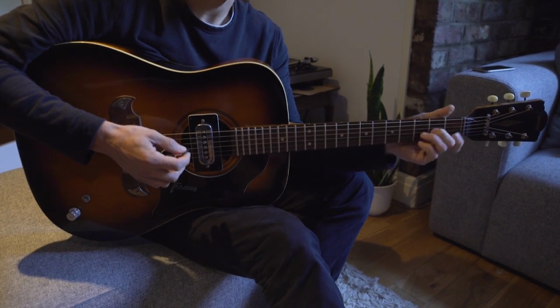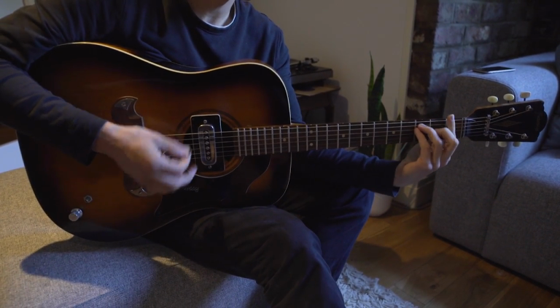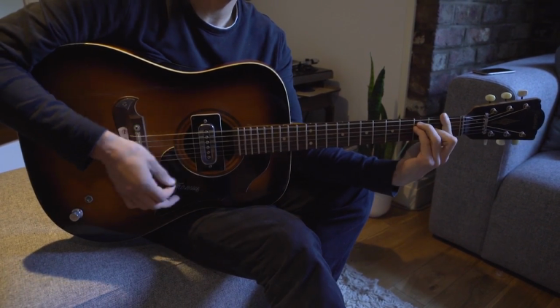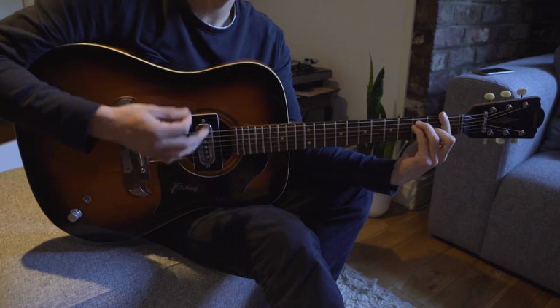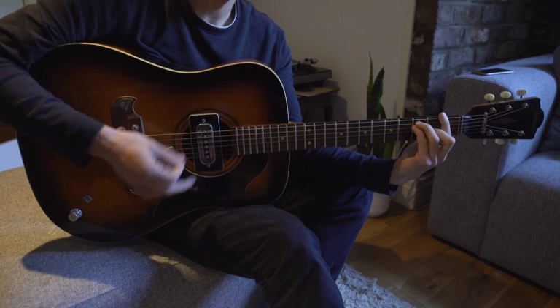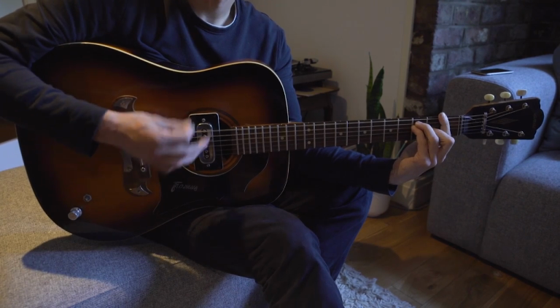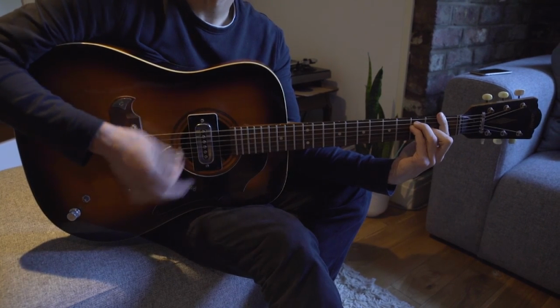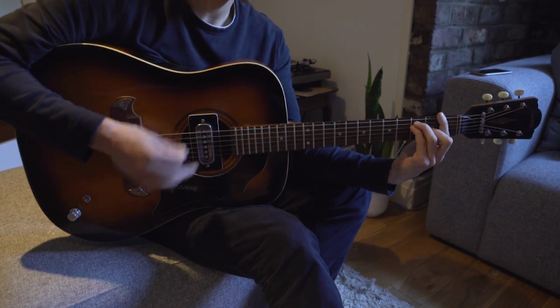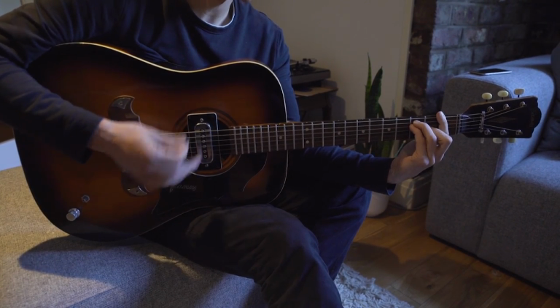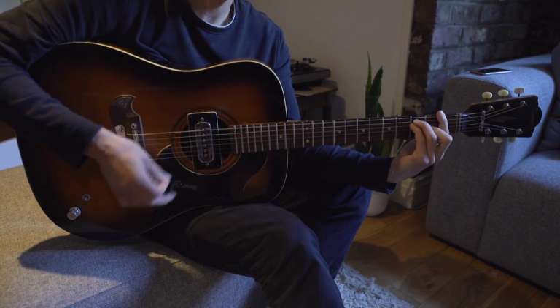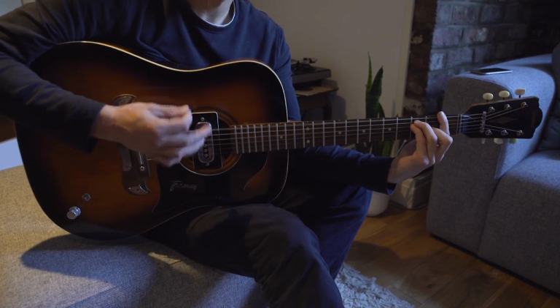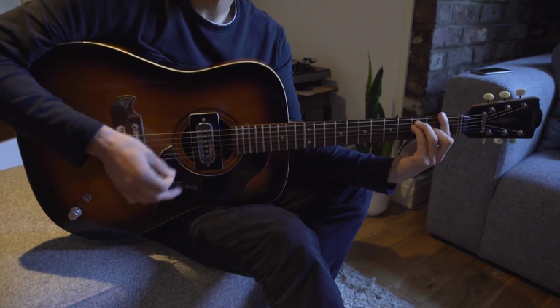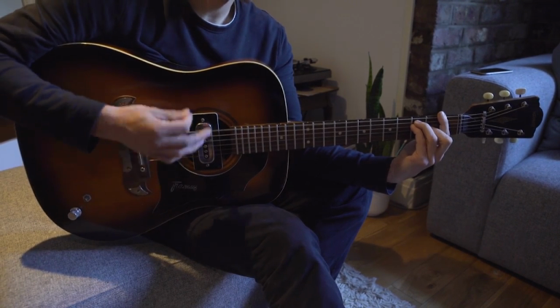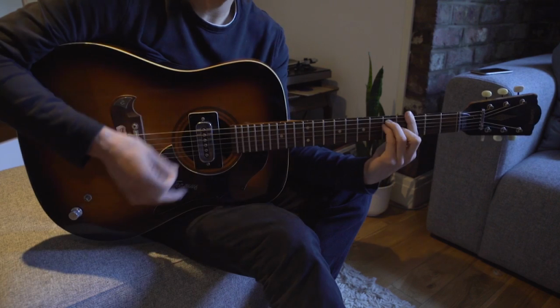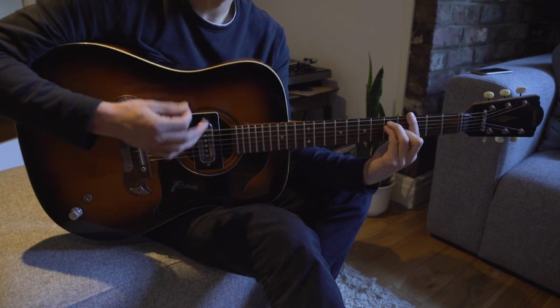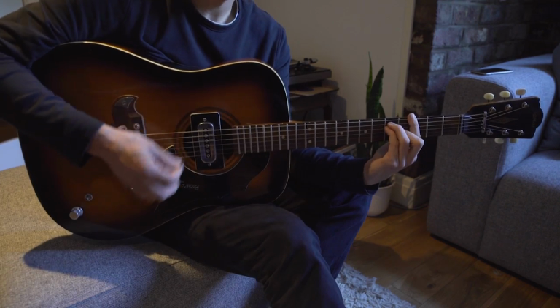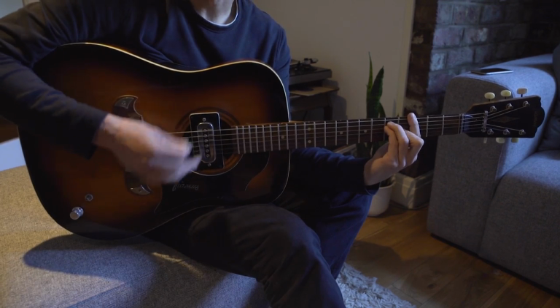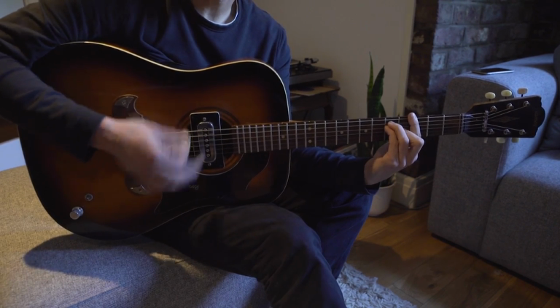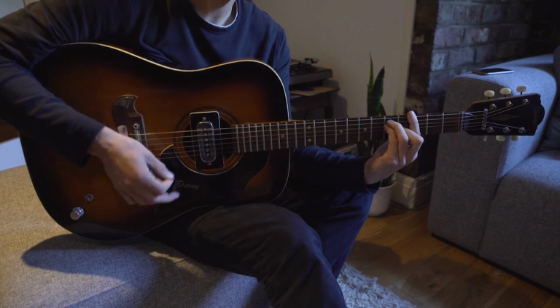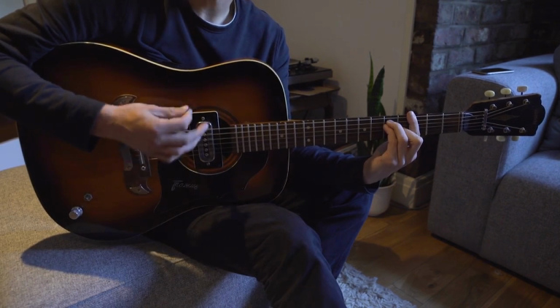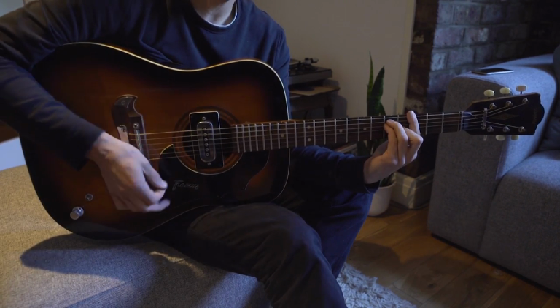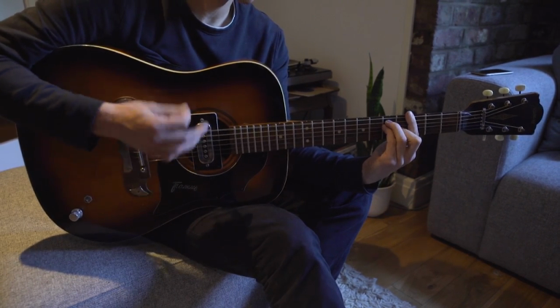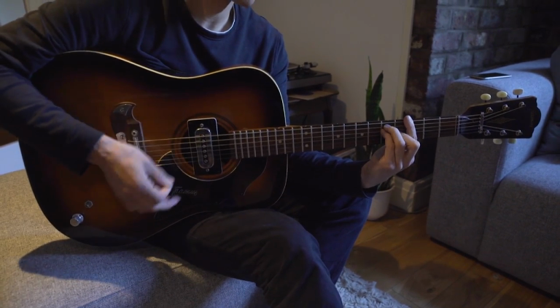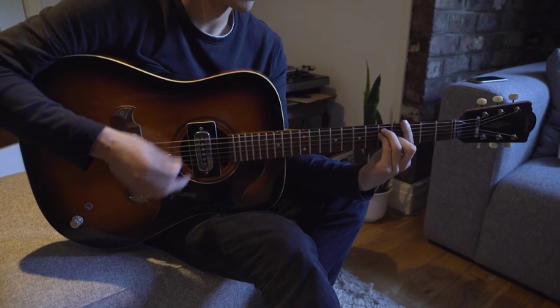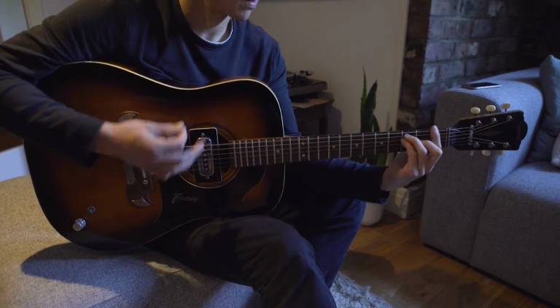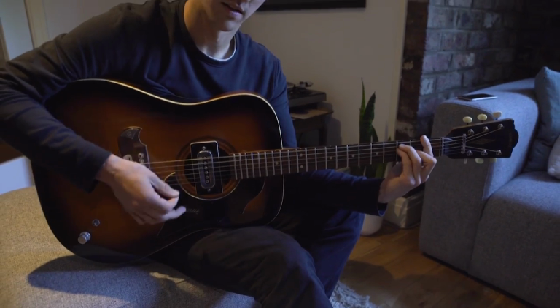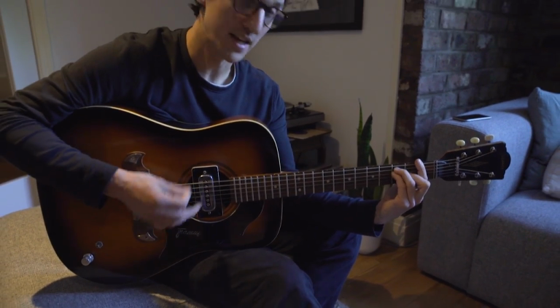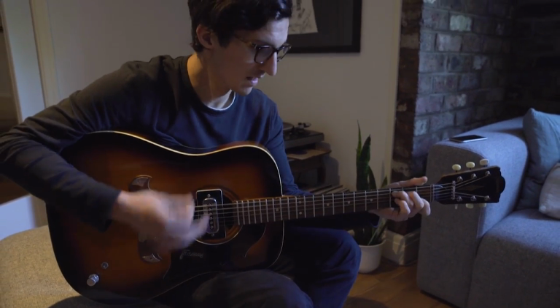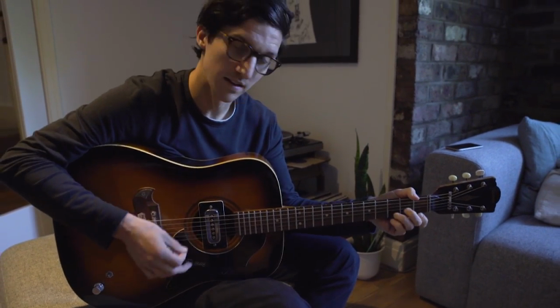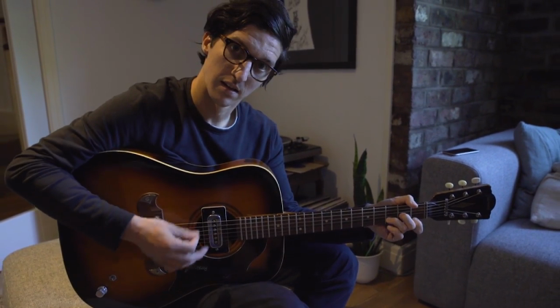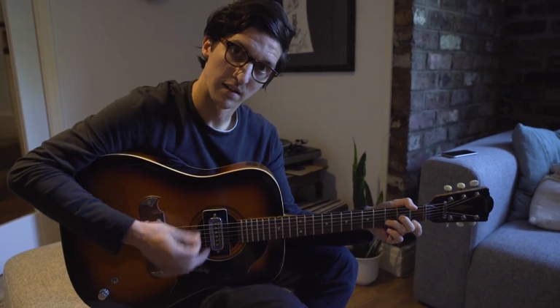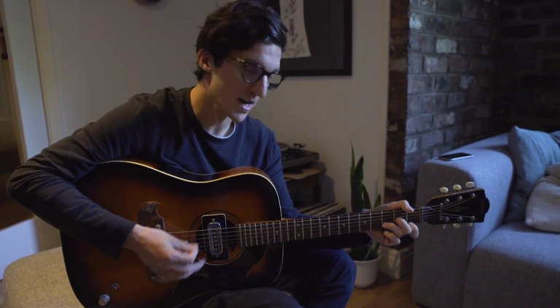So the intro: F major, and then the G major, back to the F. And C. D minor.